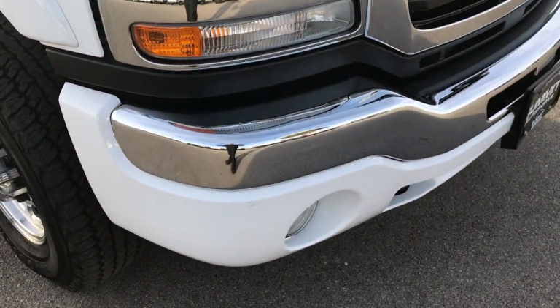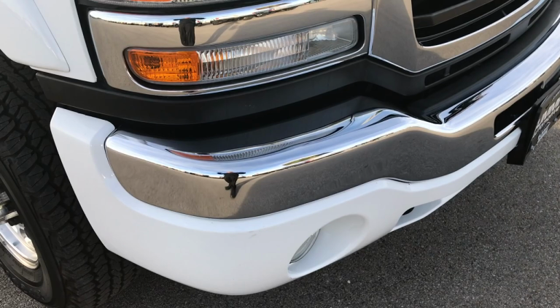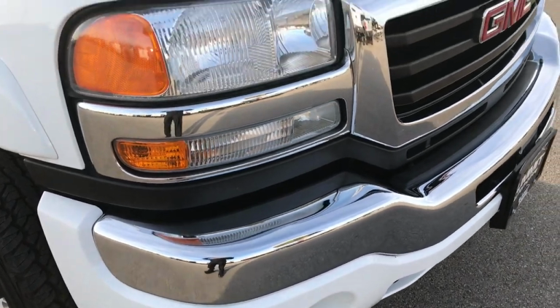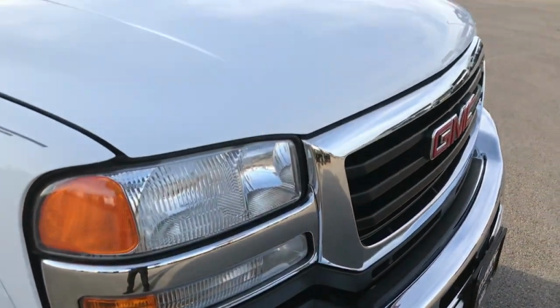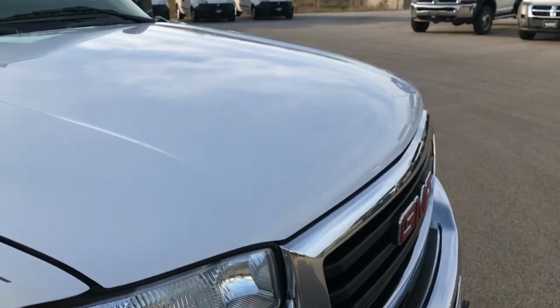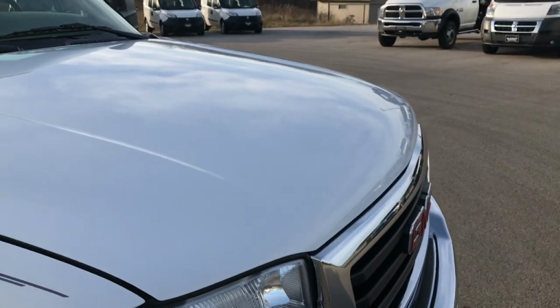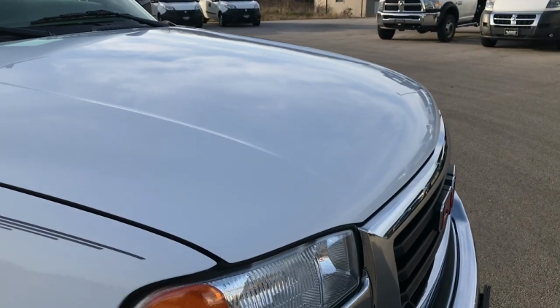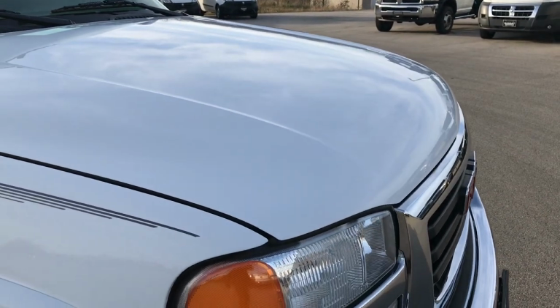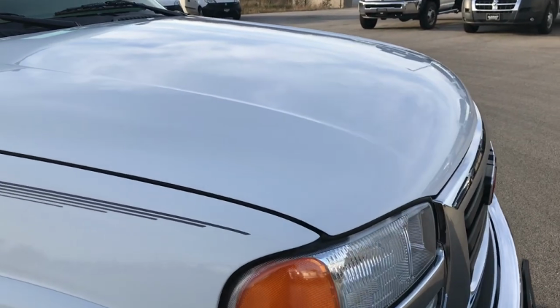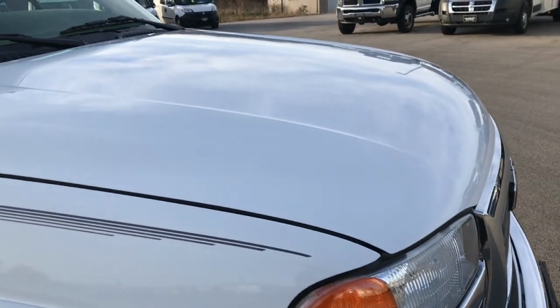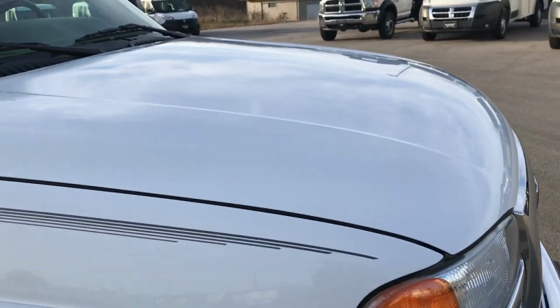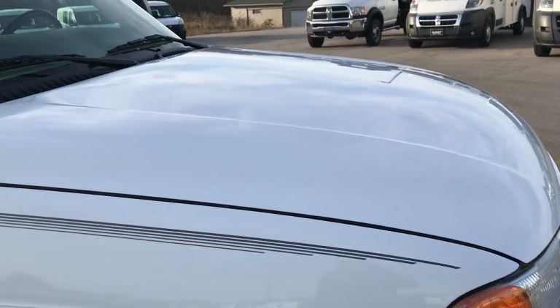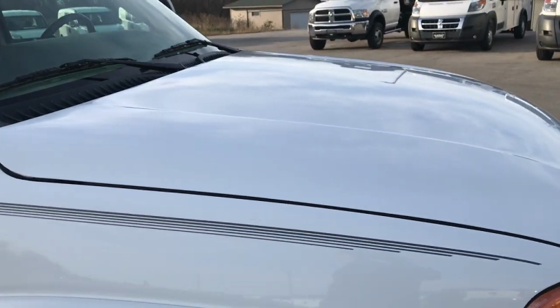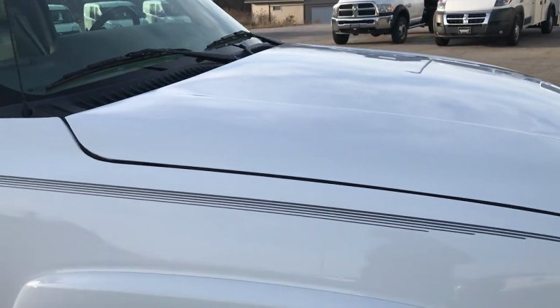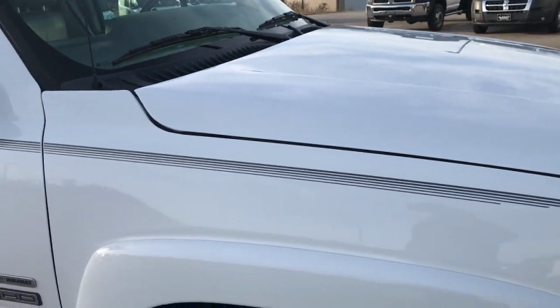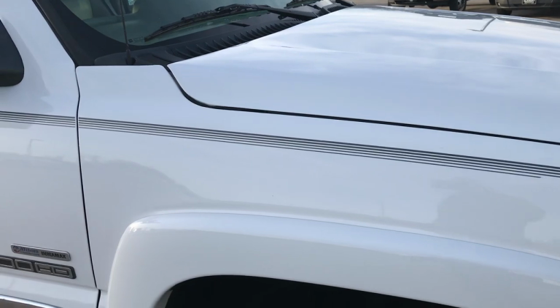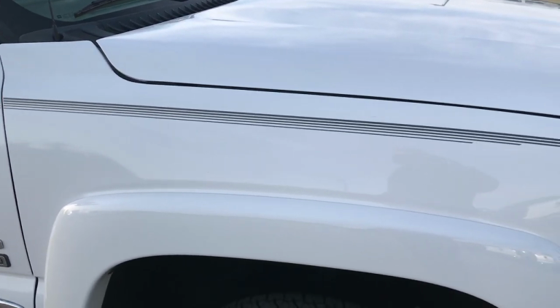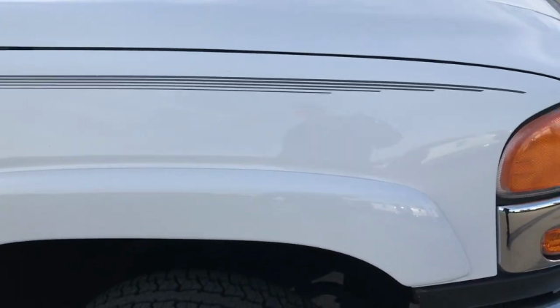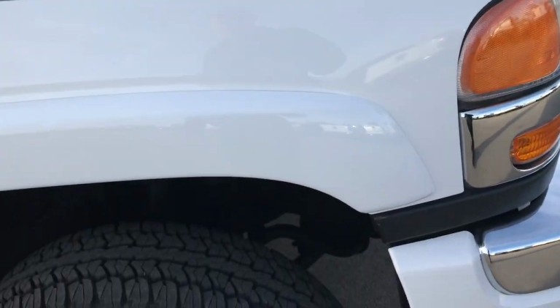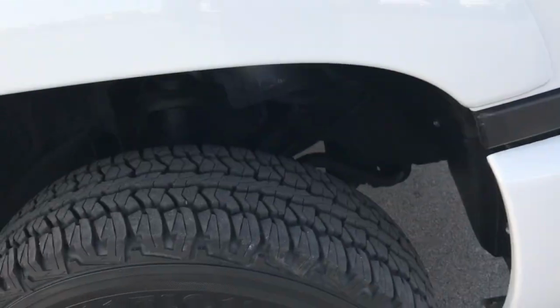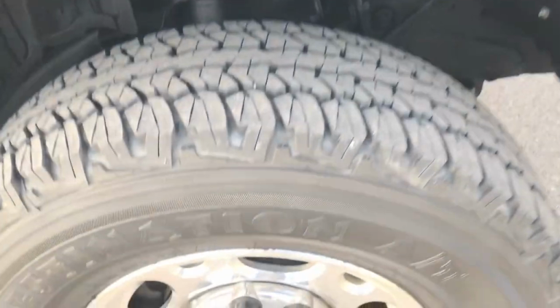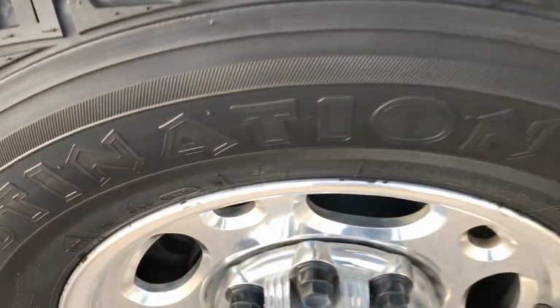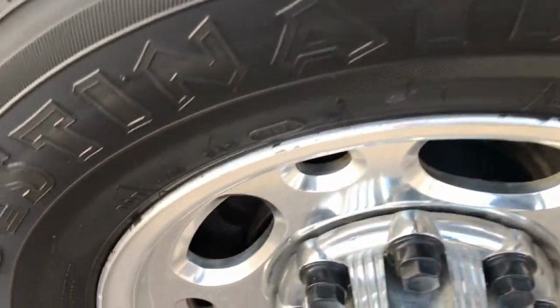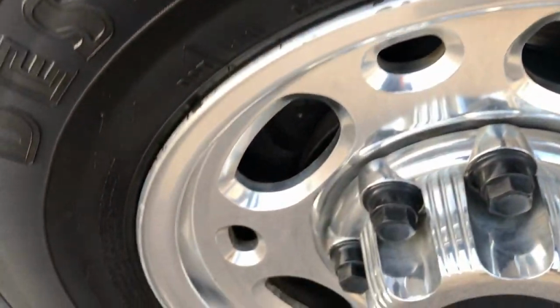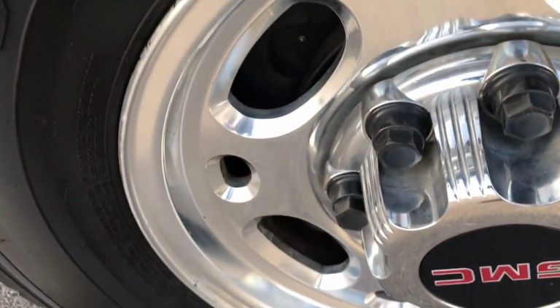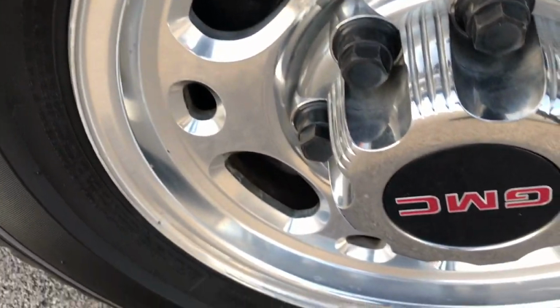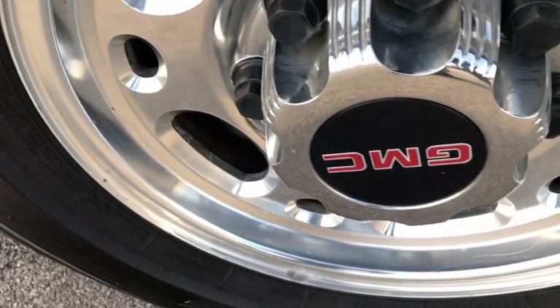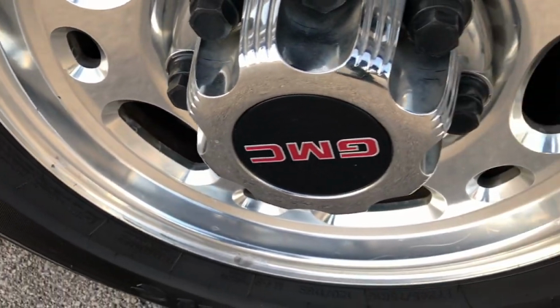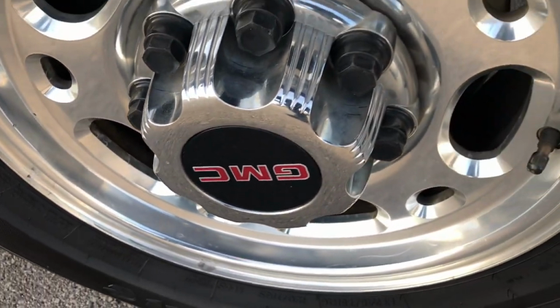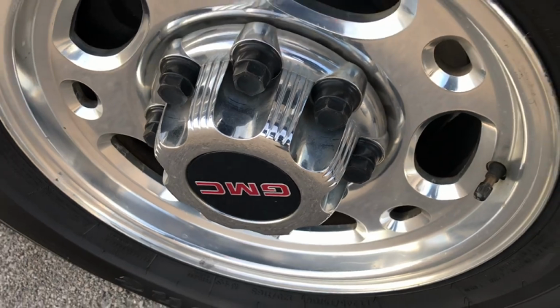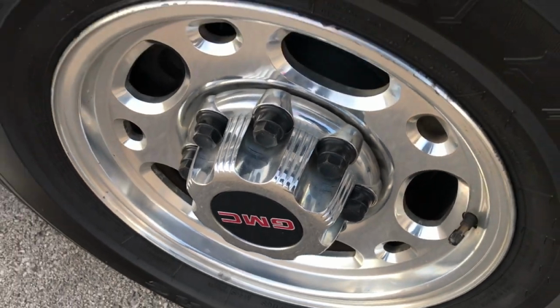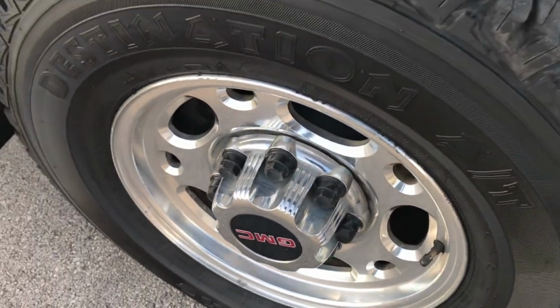Factory fog lights. The hood is in excellent shape — I didn't see any major dents or dings on it. The passenger's side rim is in excellent condition as well, with no scuffs or scrapes.